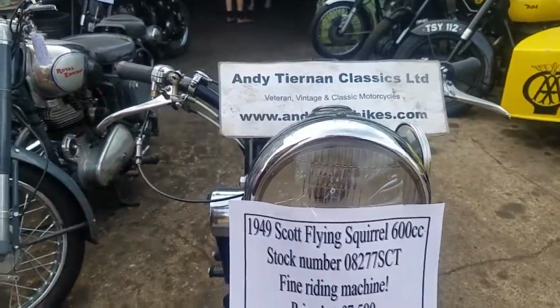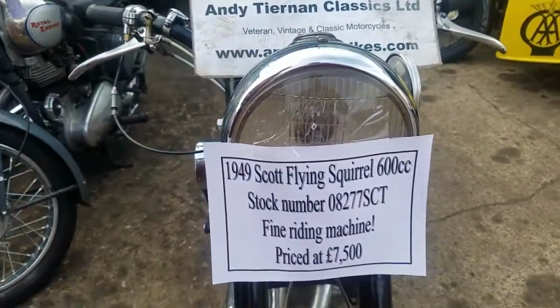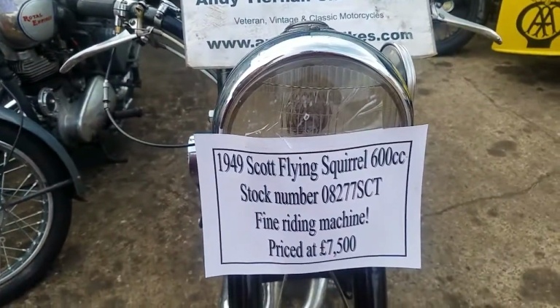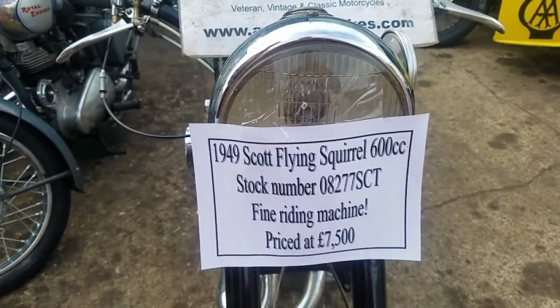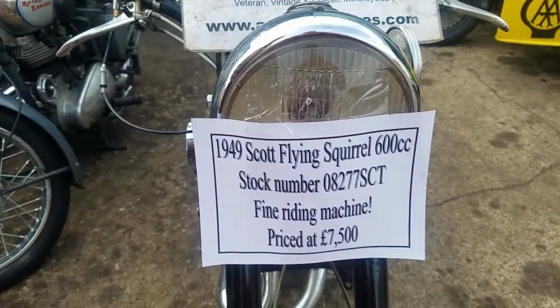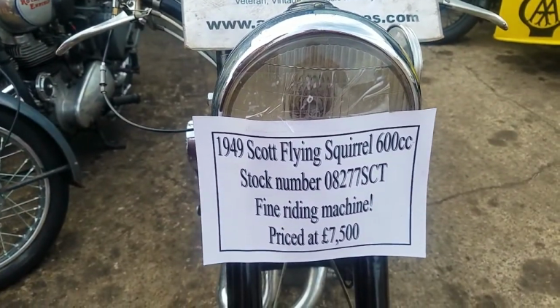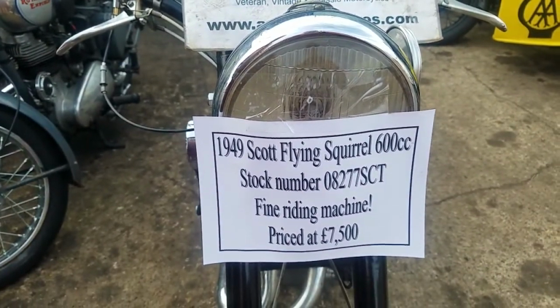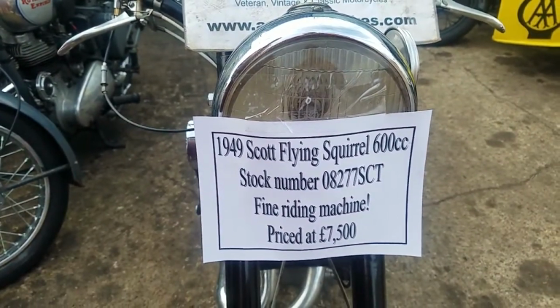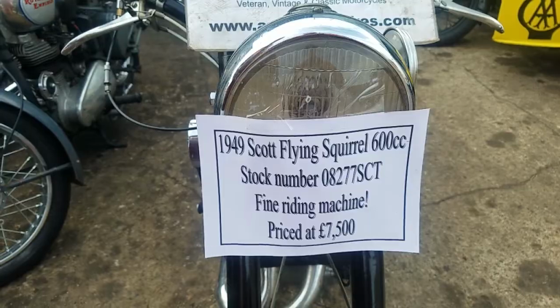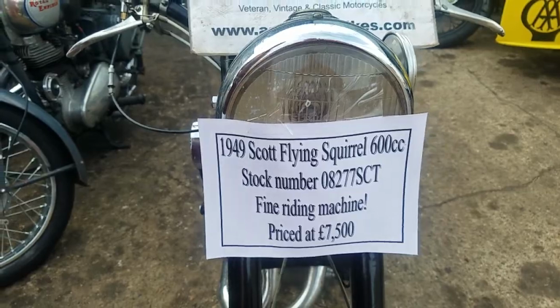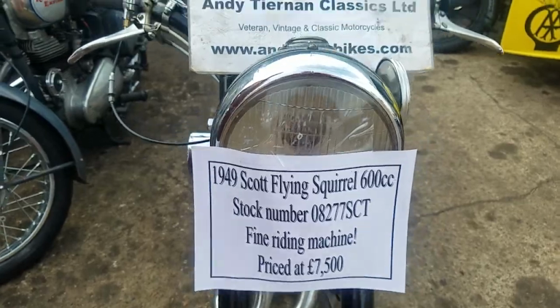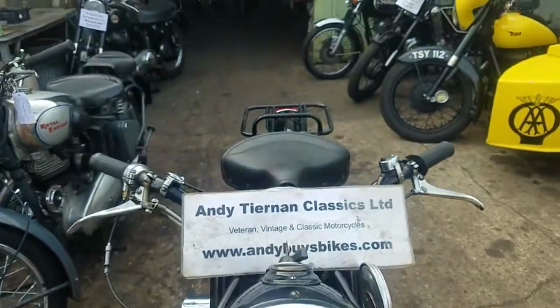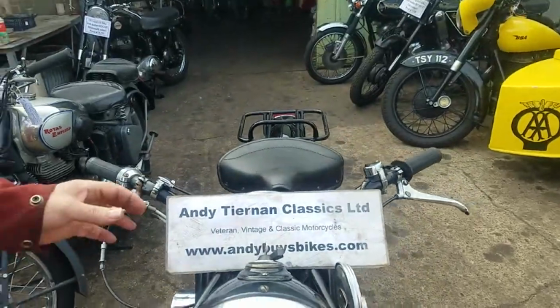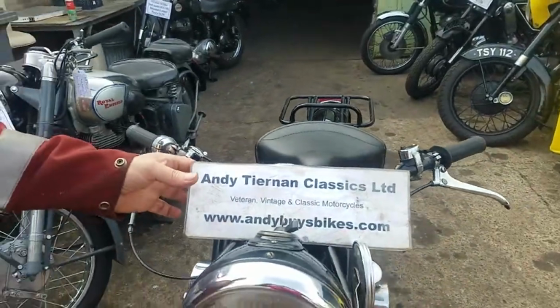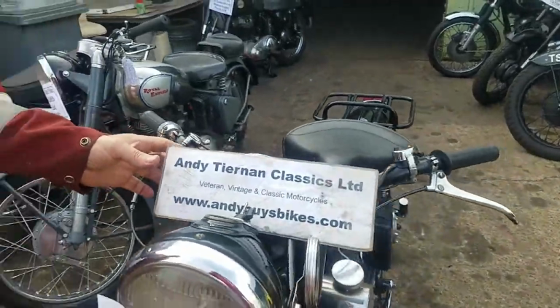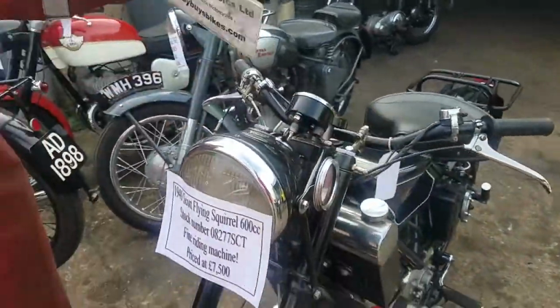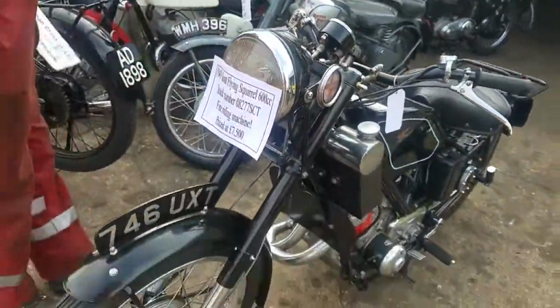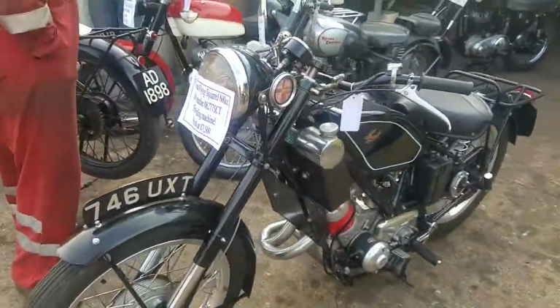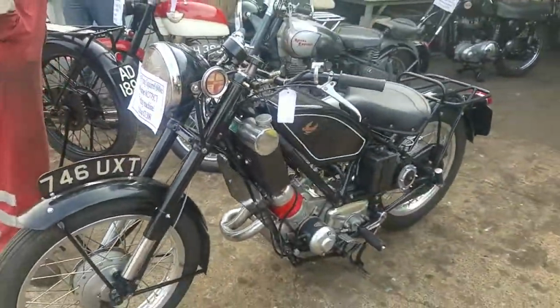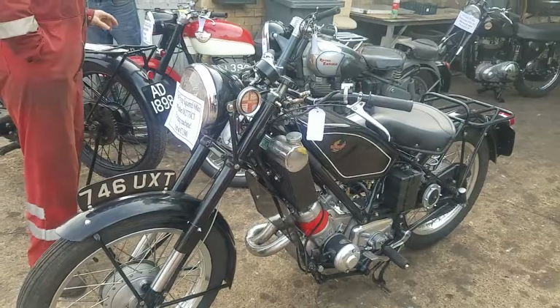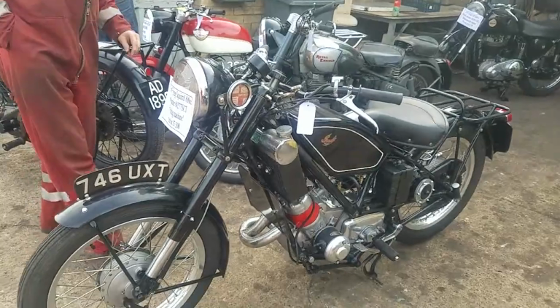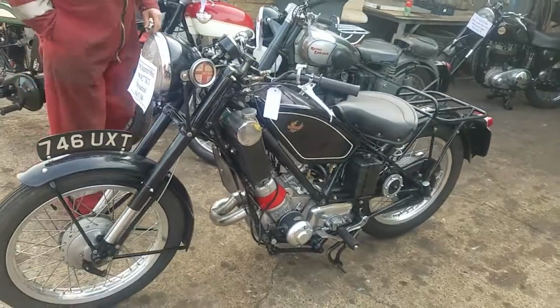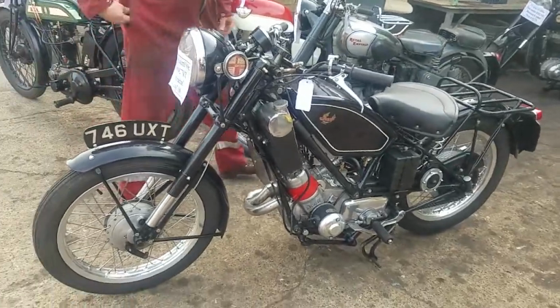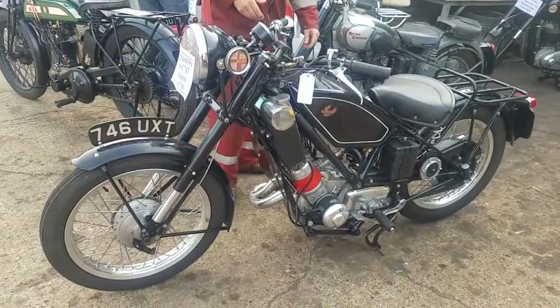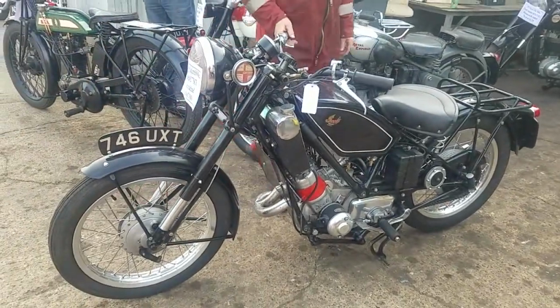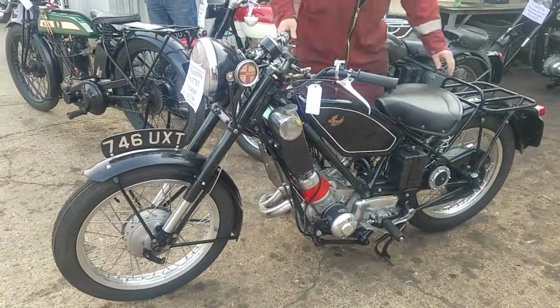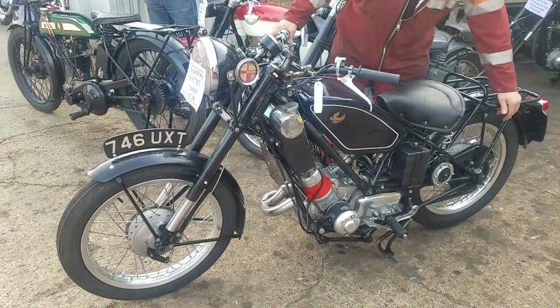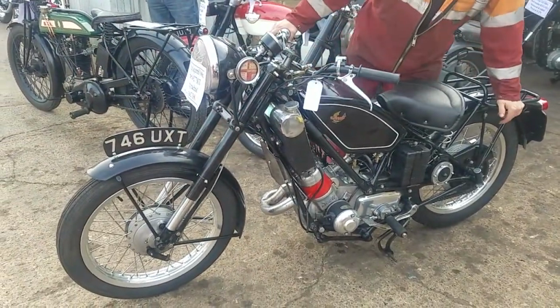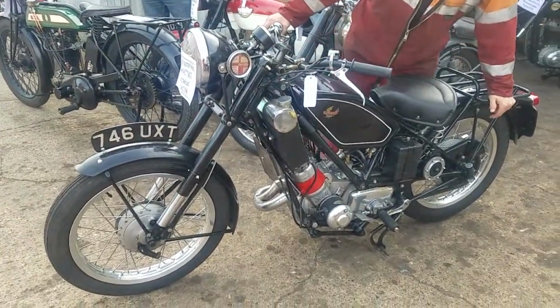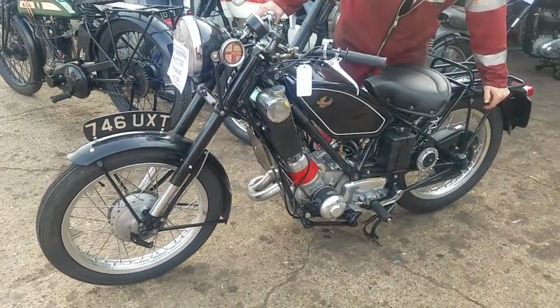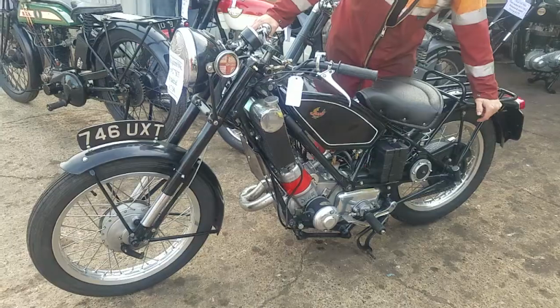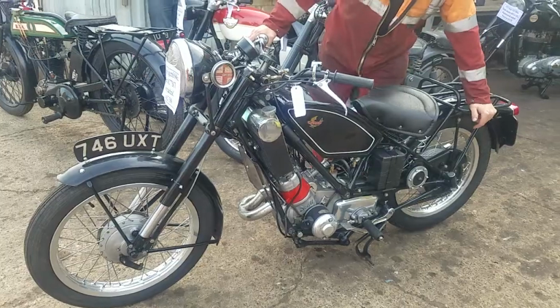Here we have a 1949 Scott Flying Squirrel at Andy Tiernan Classics. It's an immediate post-war one. They only went for a couple of years, two or three years, and they finished by 1950, 51.